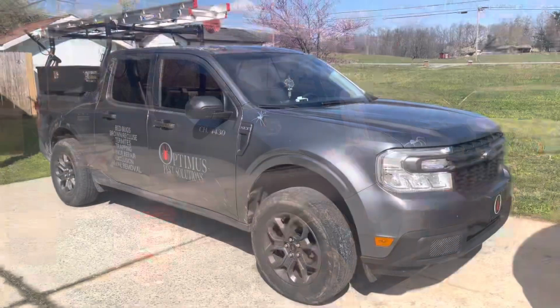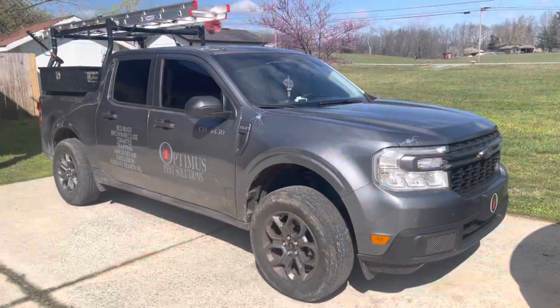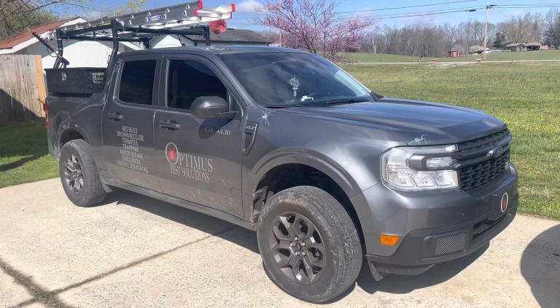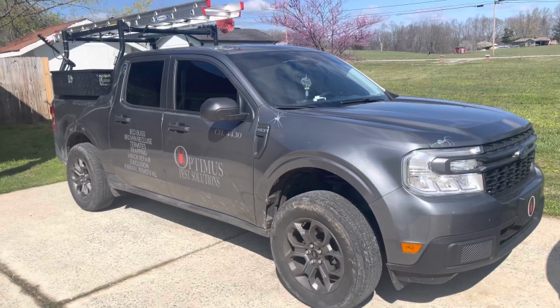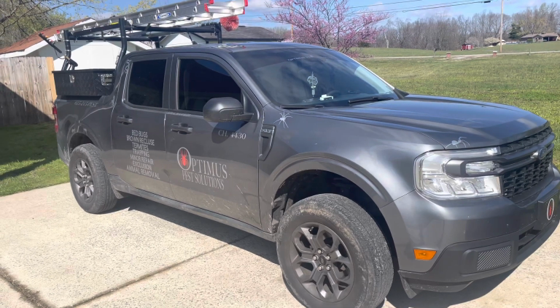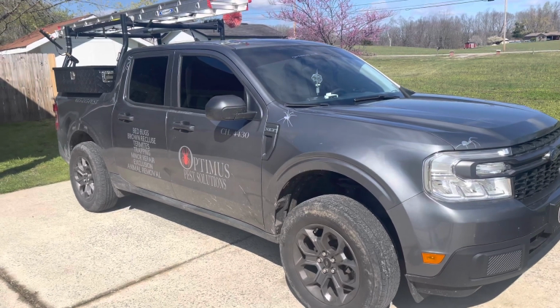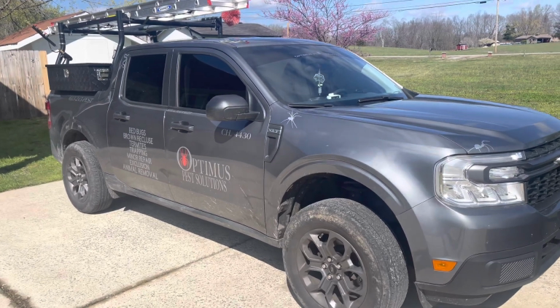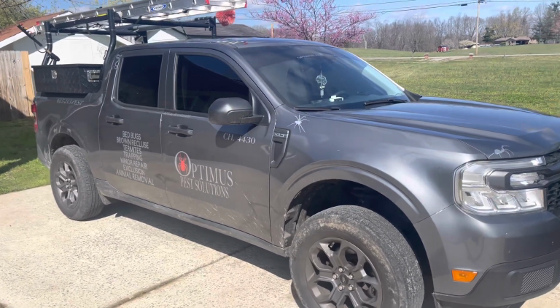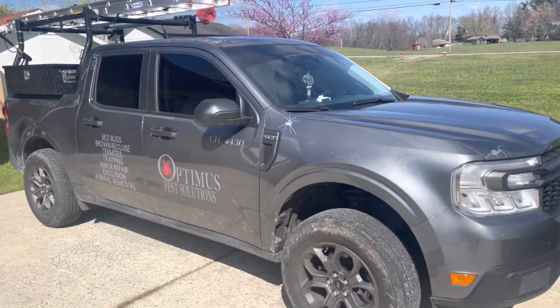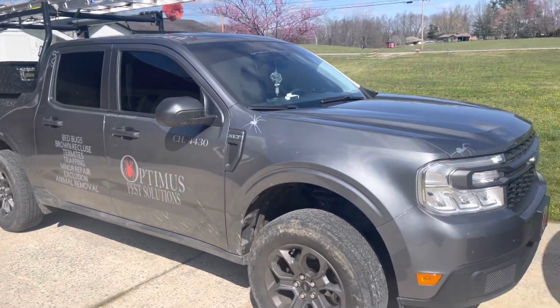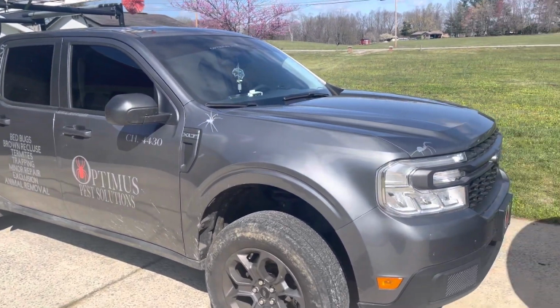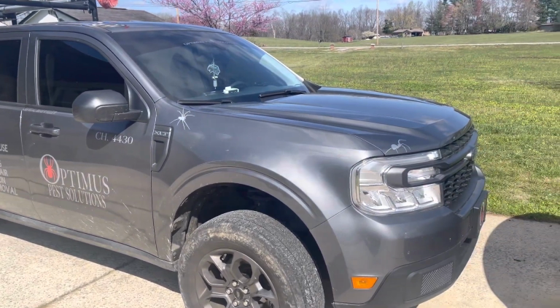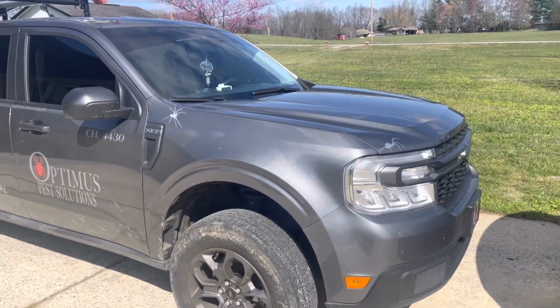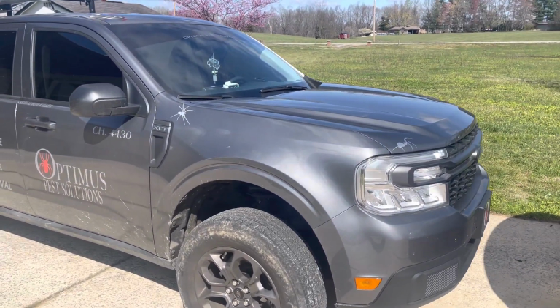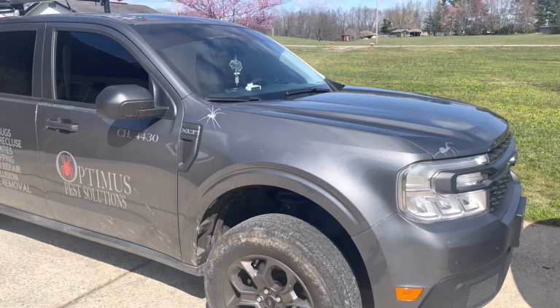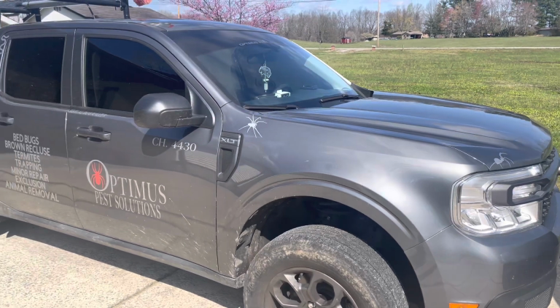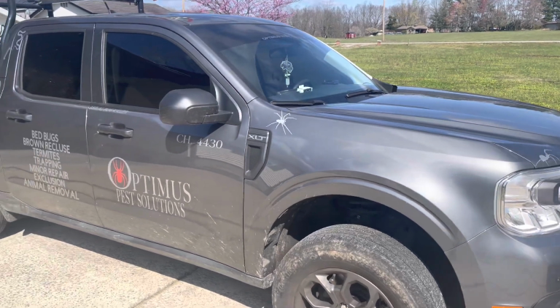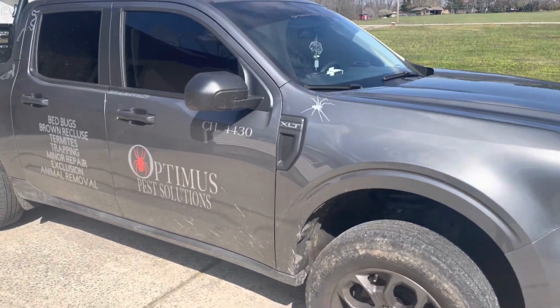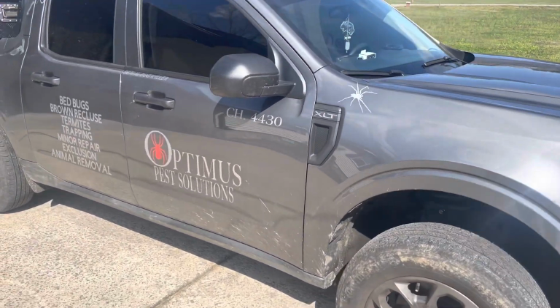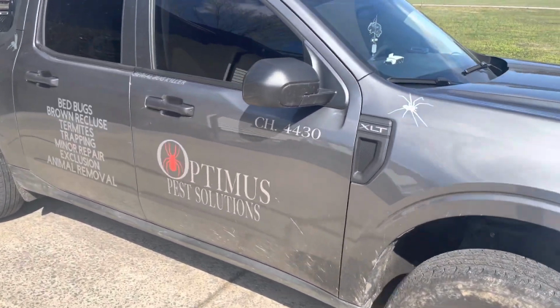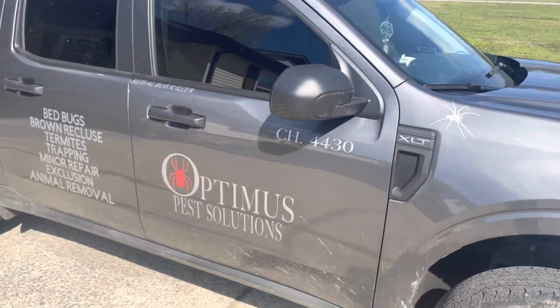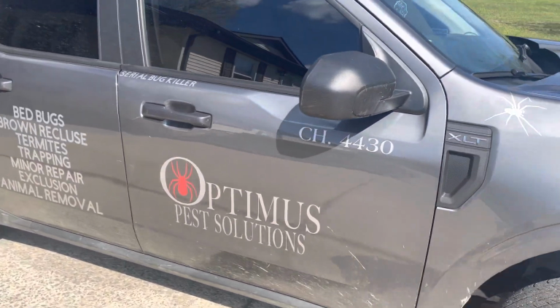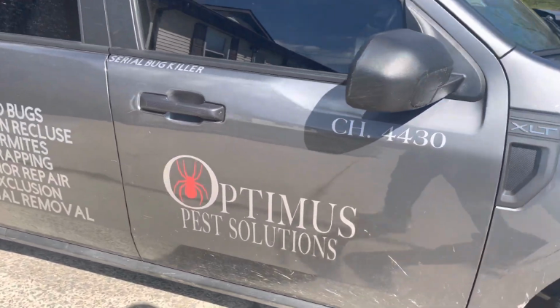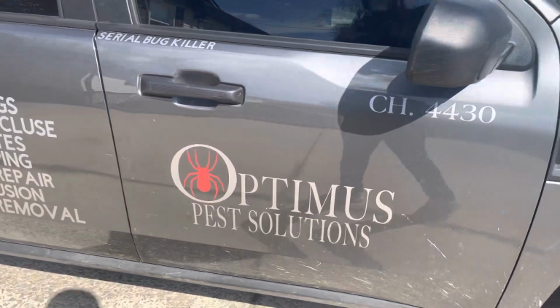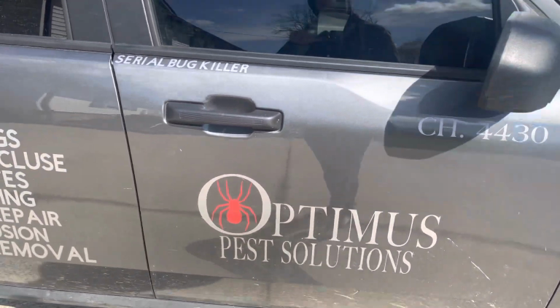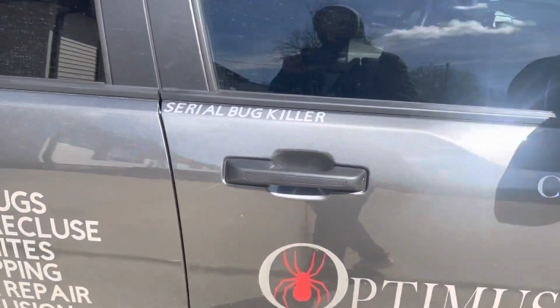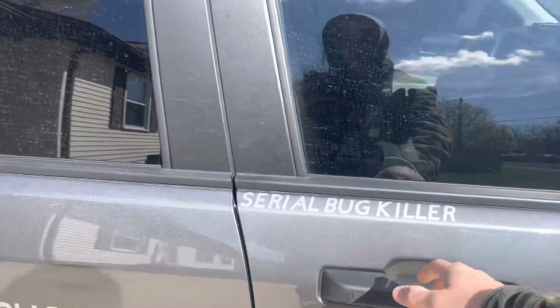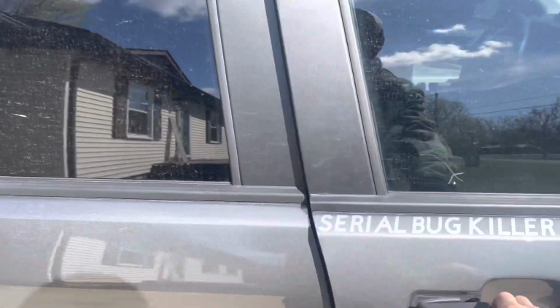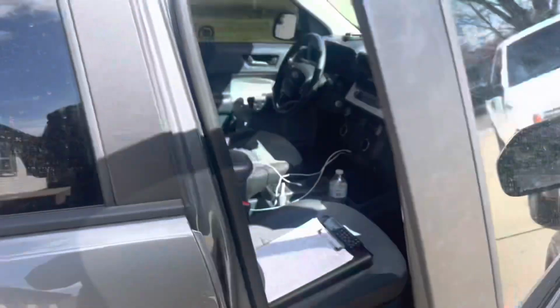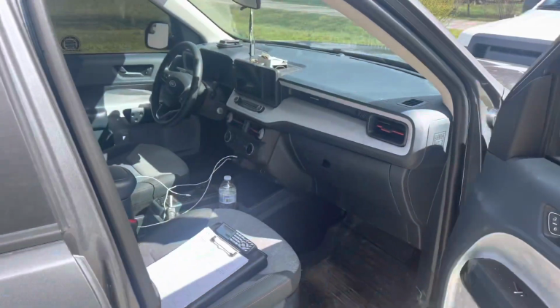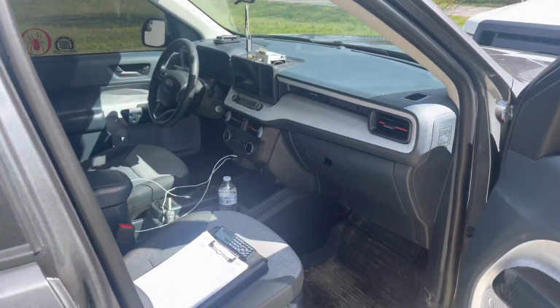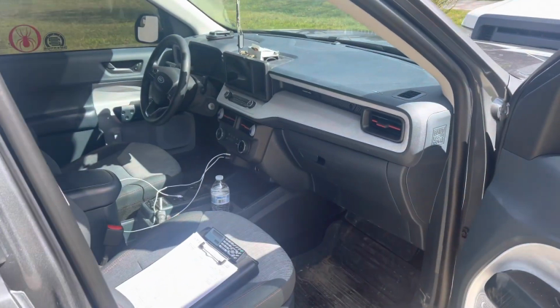This is my 2022 Ford Maverick as a work truck. I'm going to be showing you how it is to run a Ford Maverick as a work truck in general. We do pest control out of ours, but this is pretty much it.